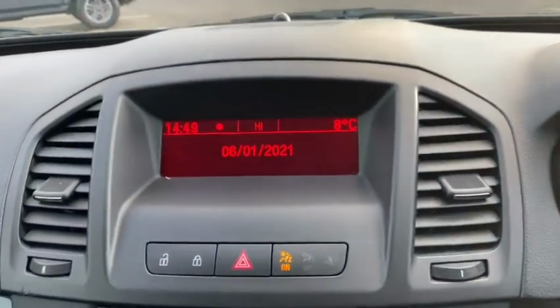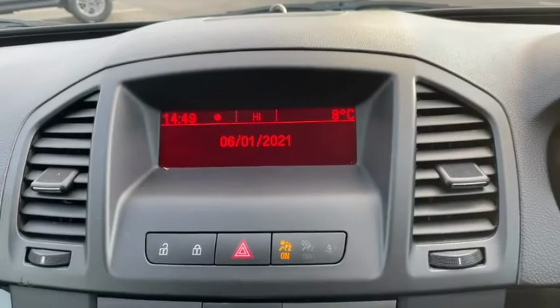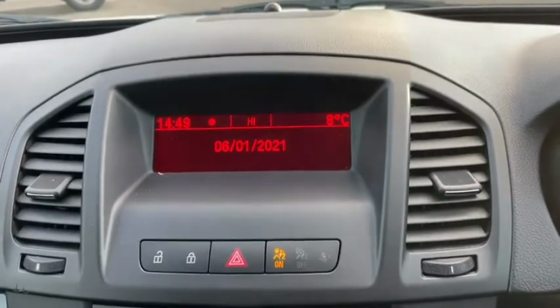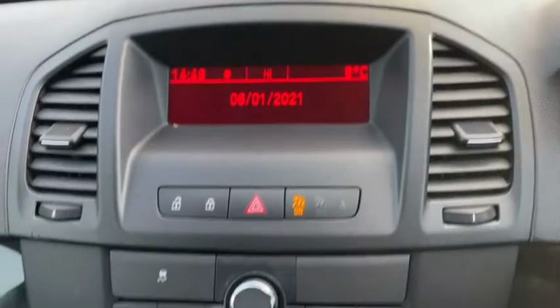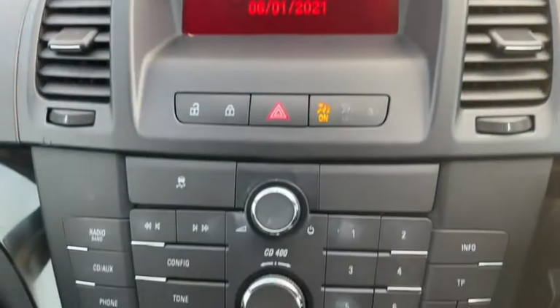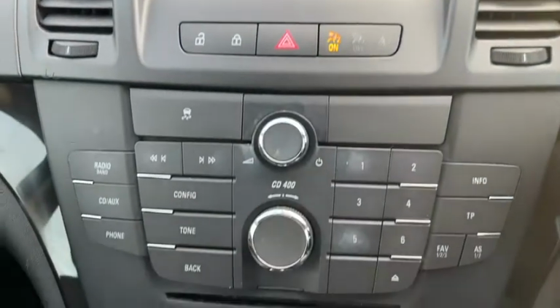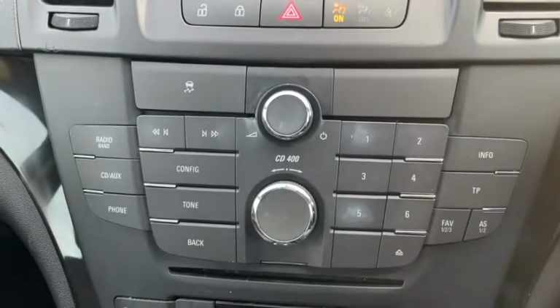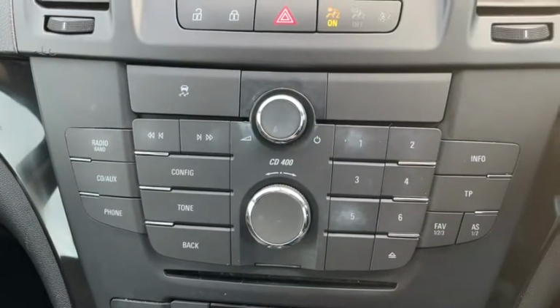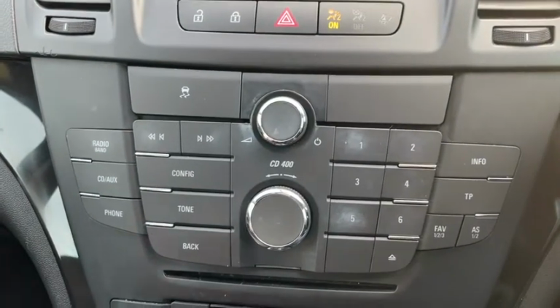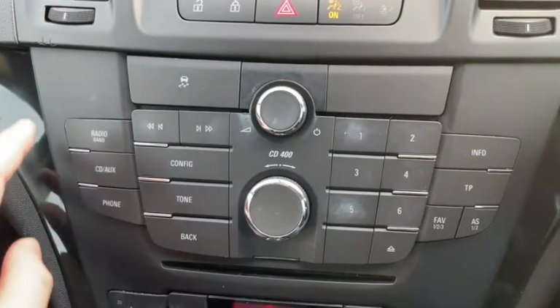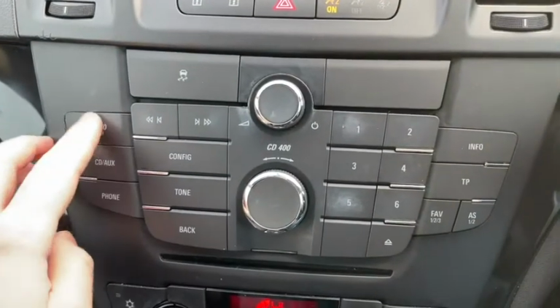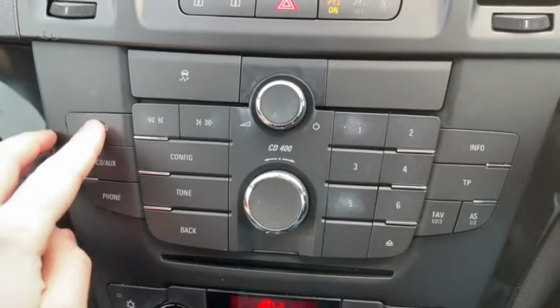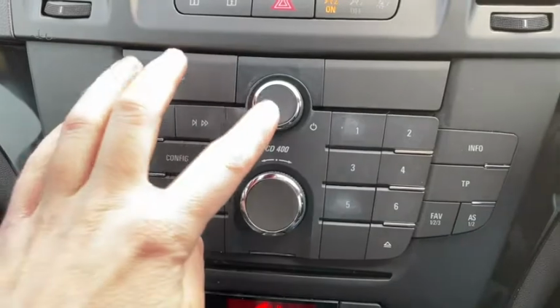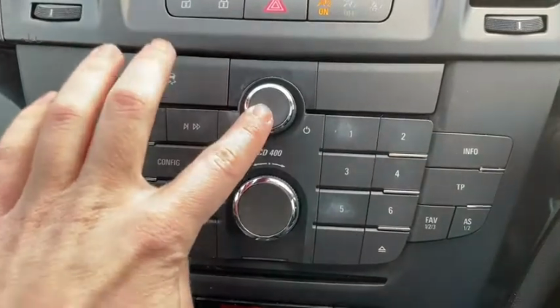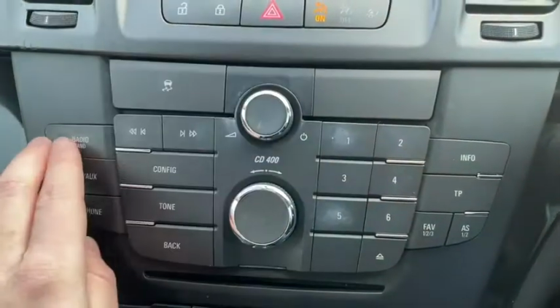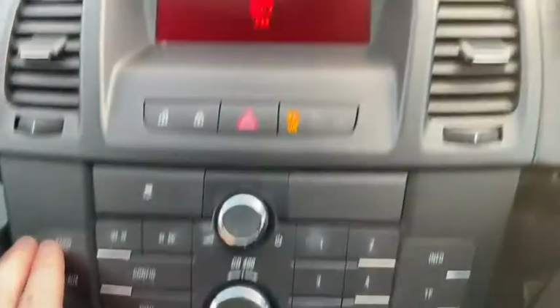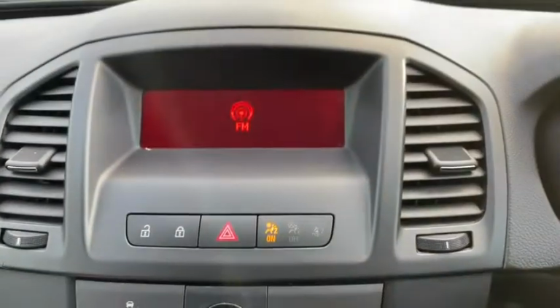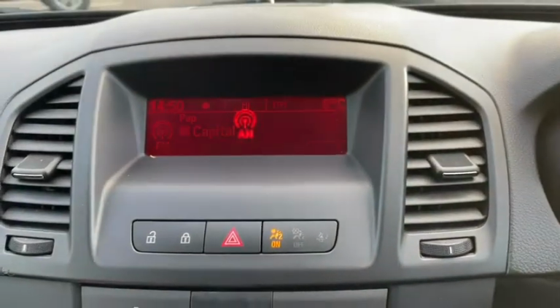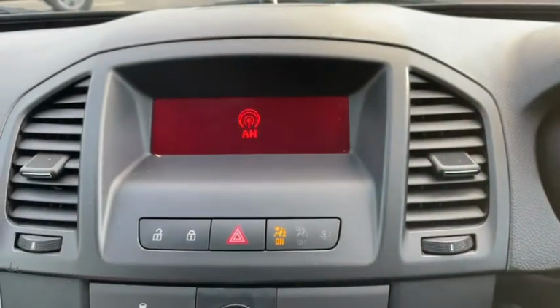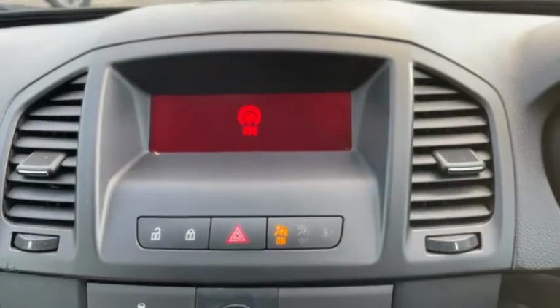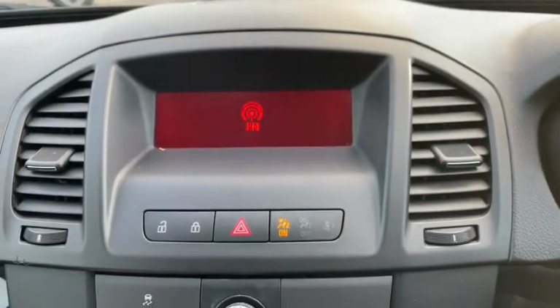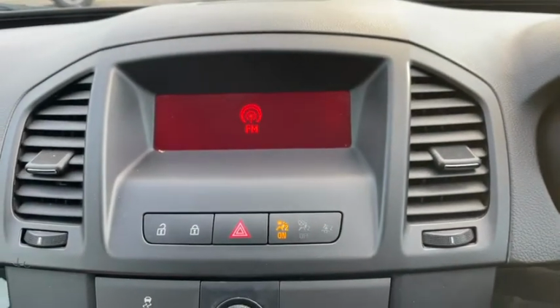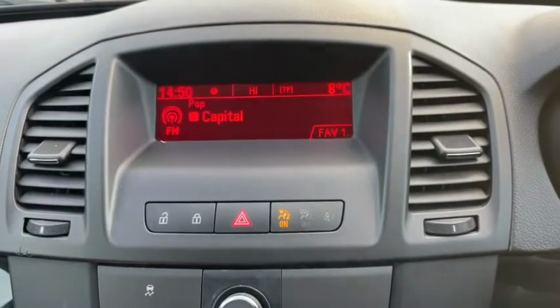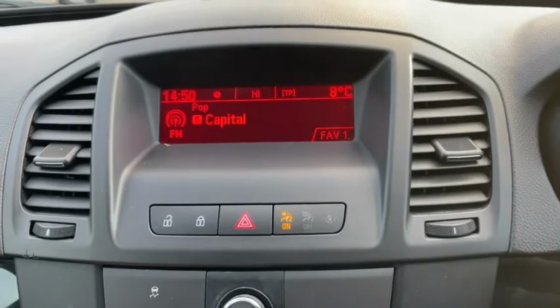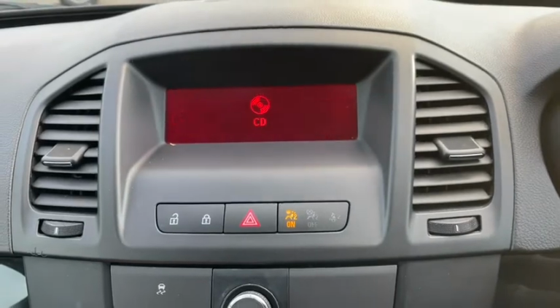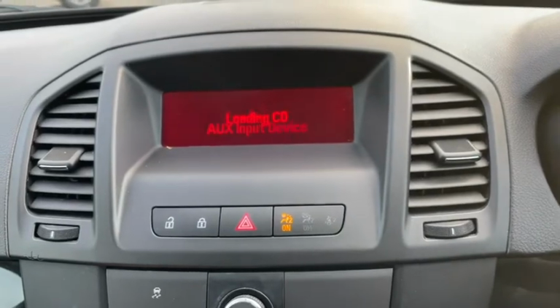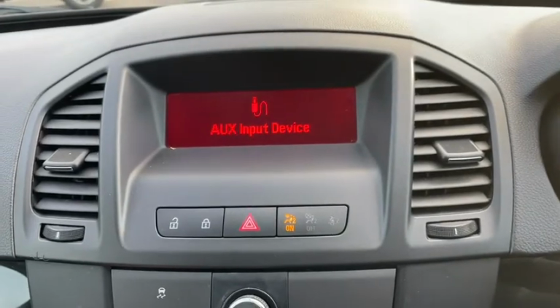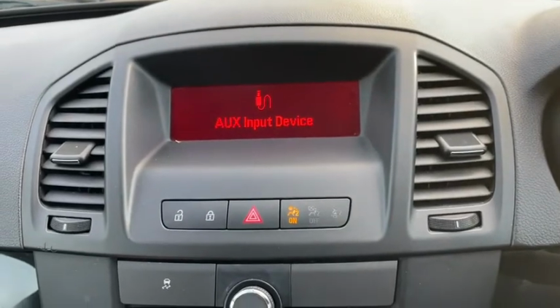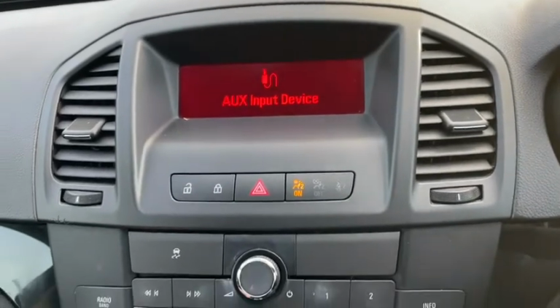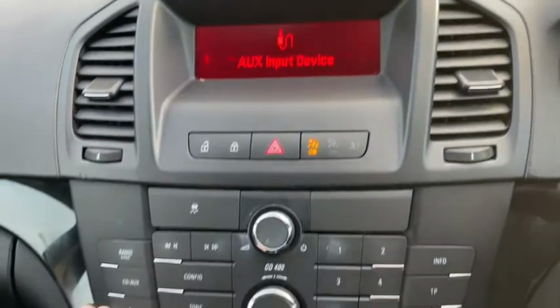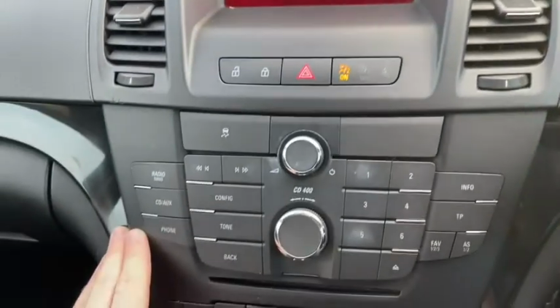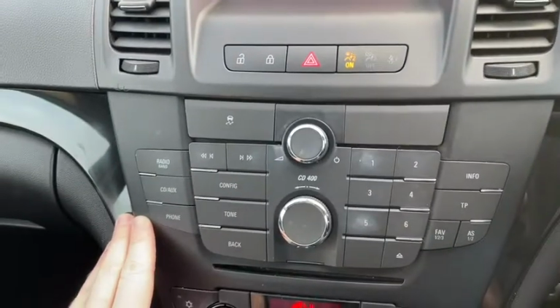We have our main dash display here, which can all be controlled from the hotkeys down below. You can easily turn on the radio where you have access to FM and AM channels, as well as playing your own music via CD and the AUX input.